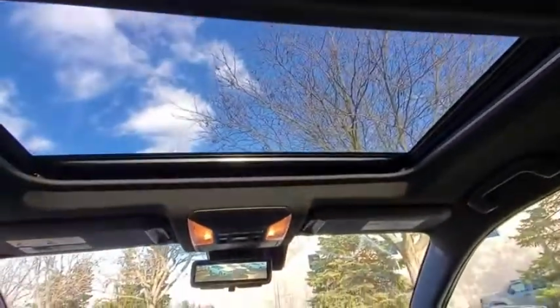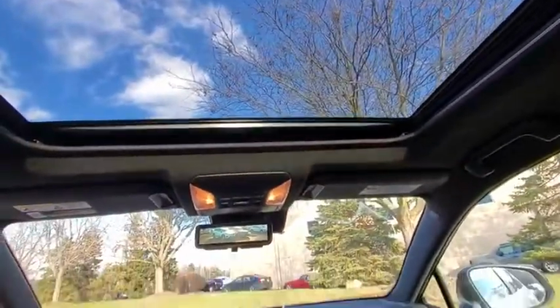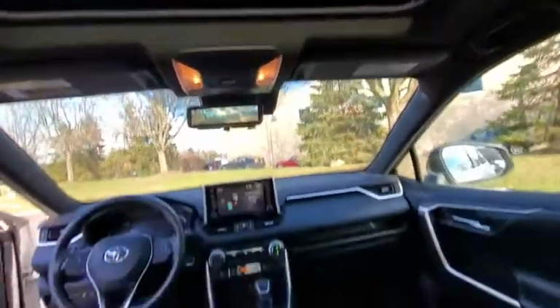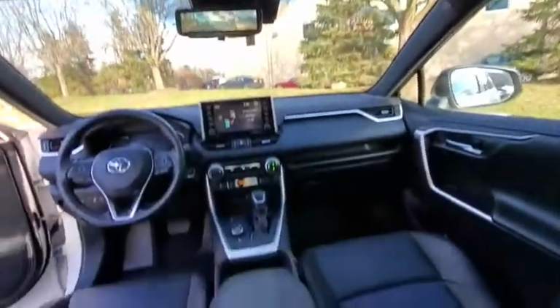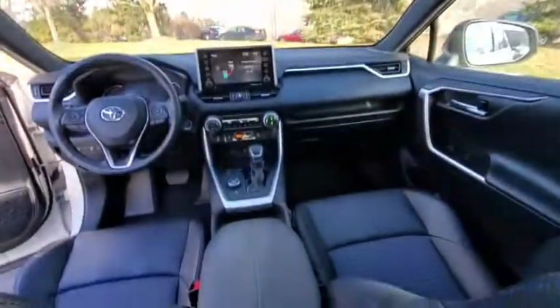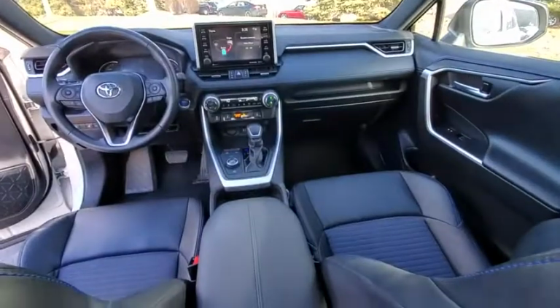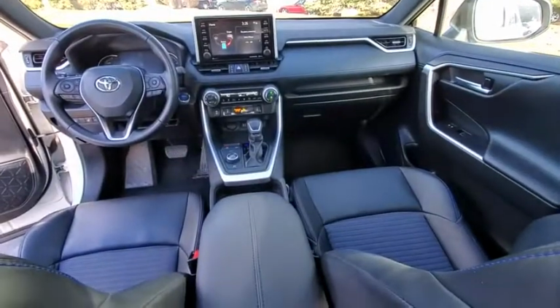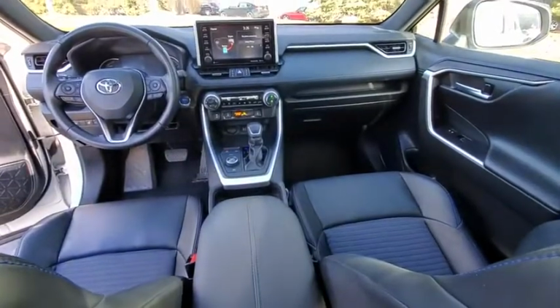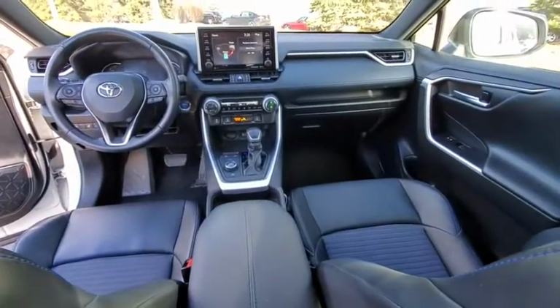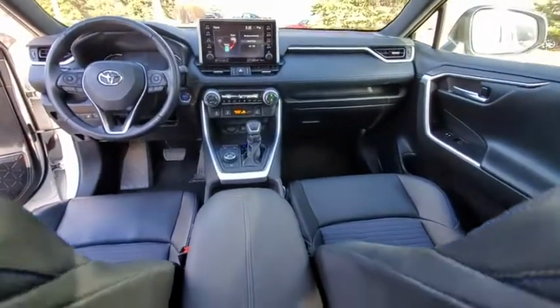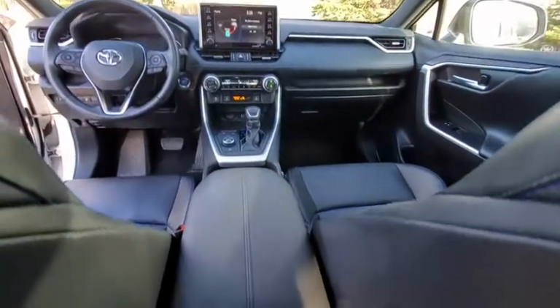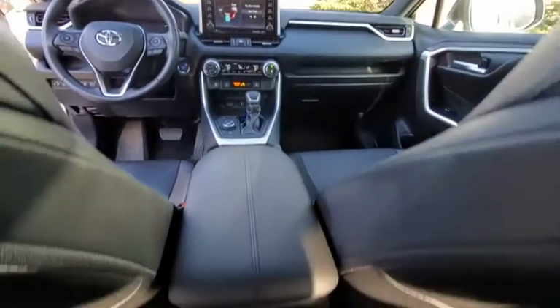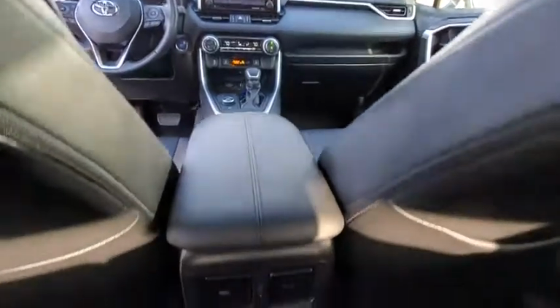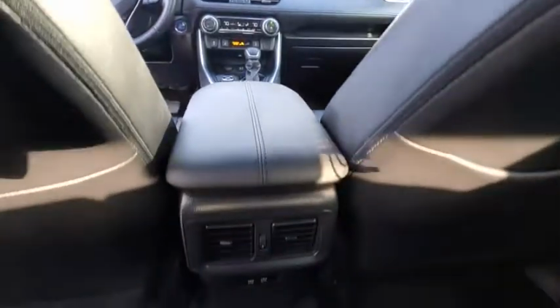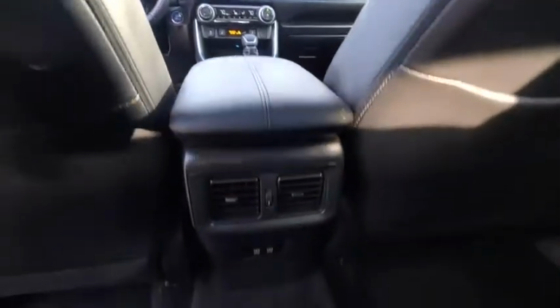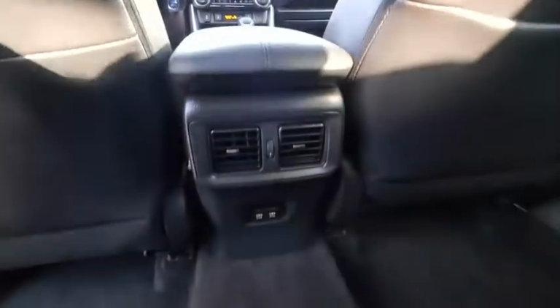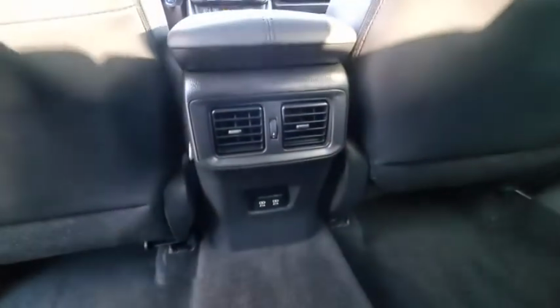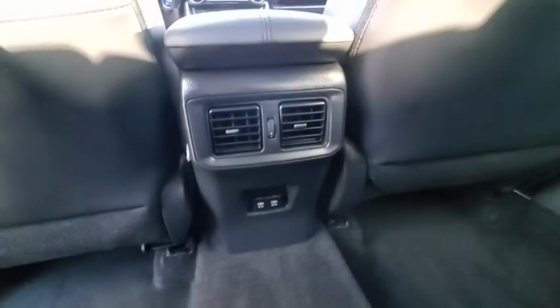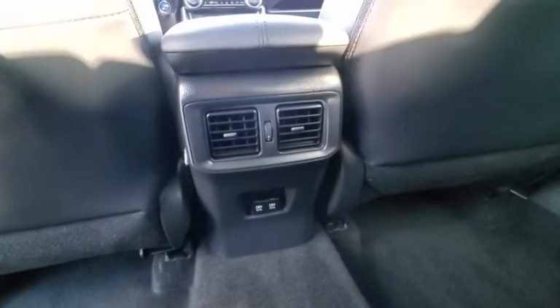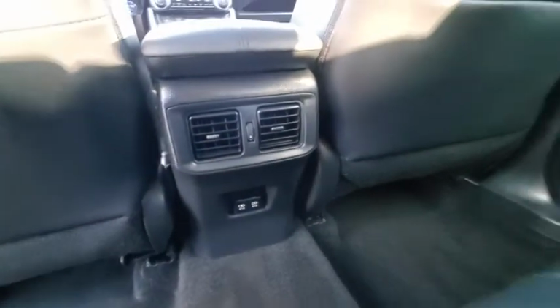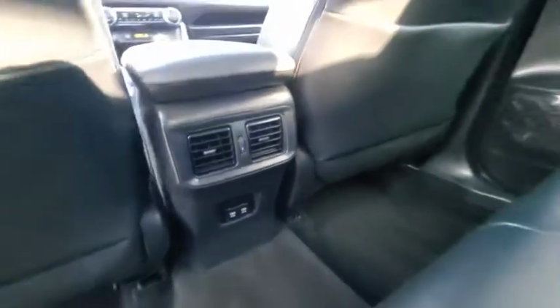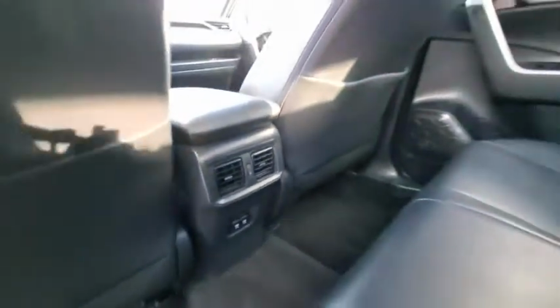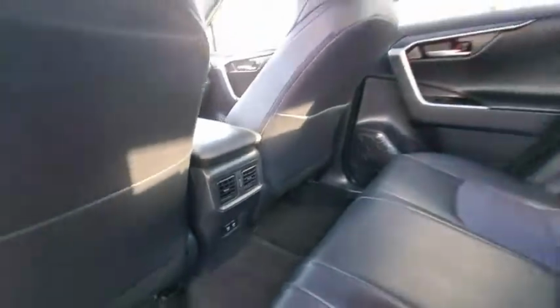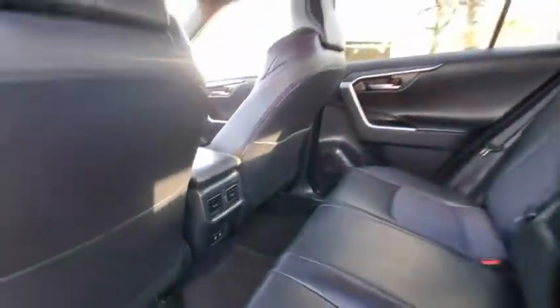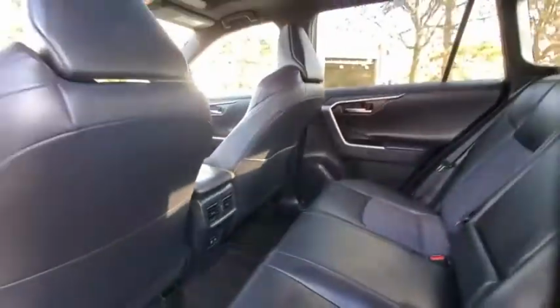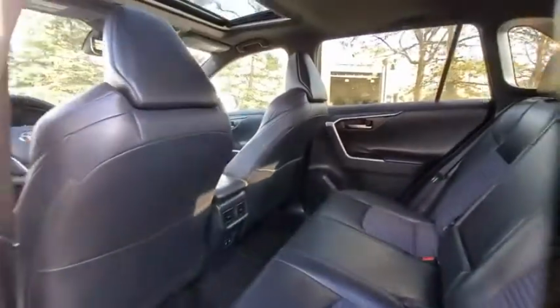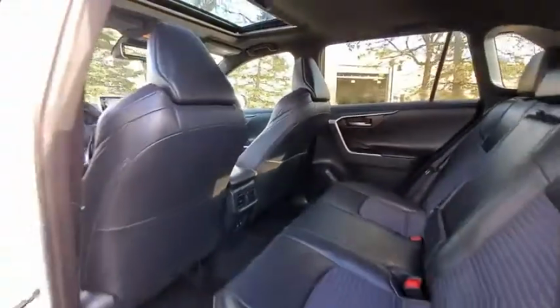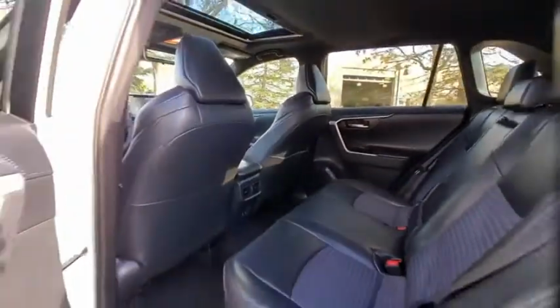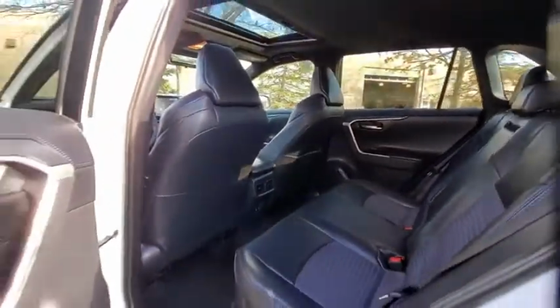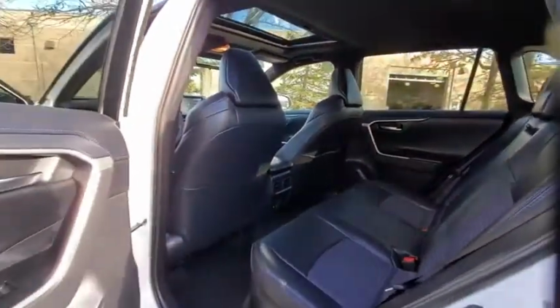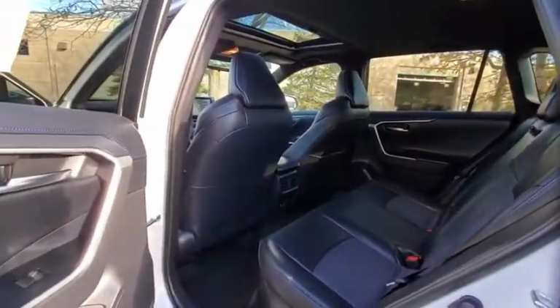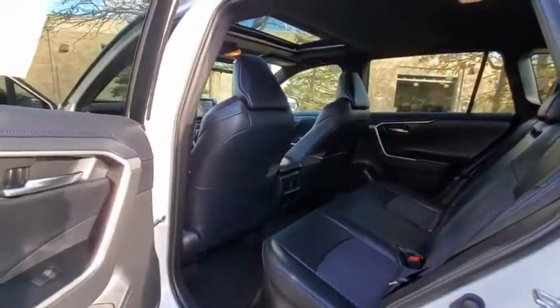Power windows, rear window defroster, security system, panic alarm, brake assist, overhead console, remote keyless entry, power moonroof, tilt steering wheel.